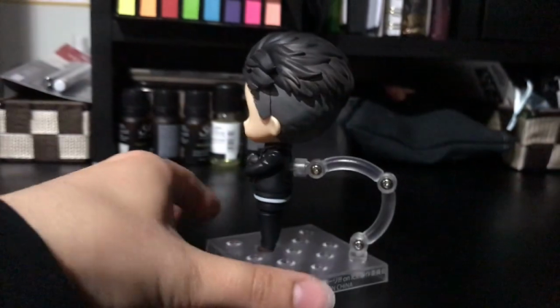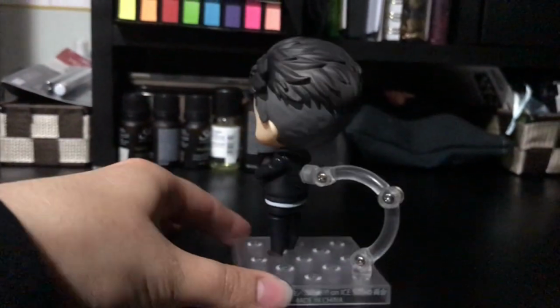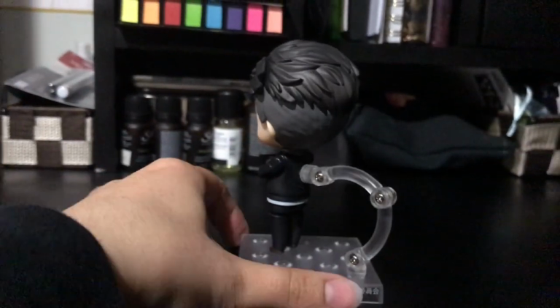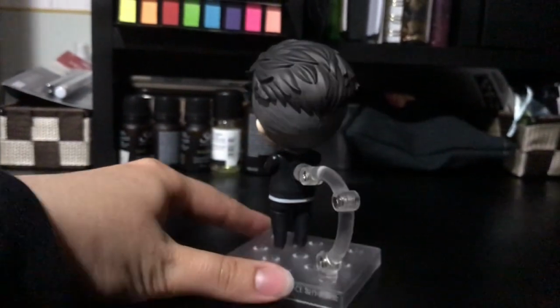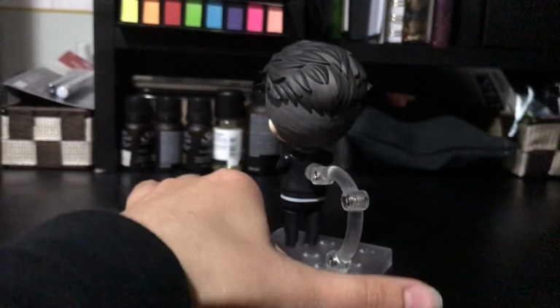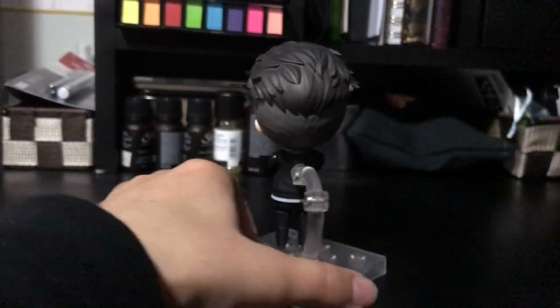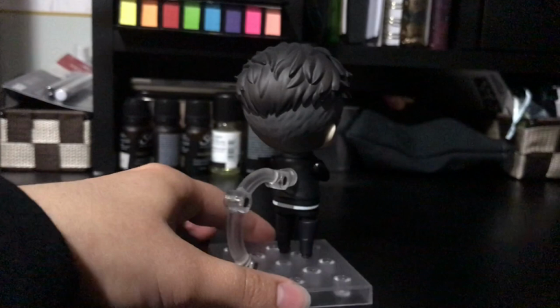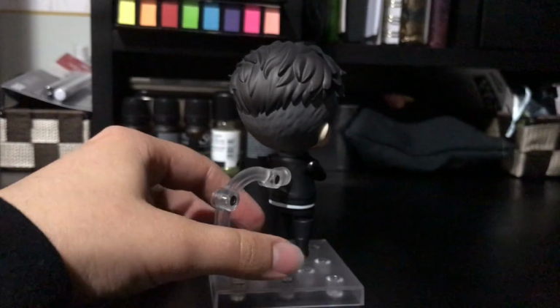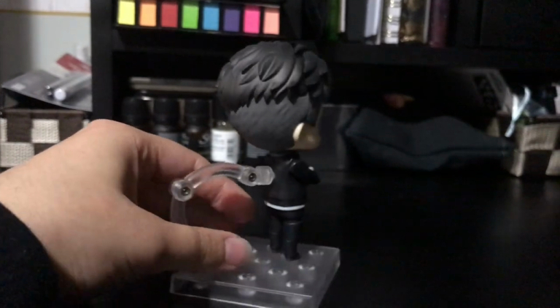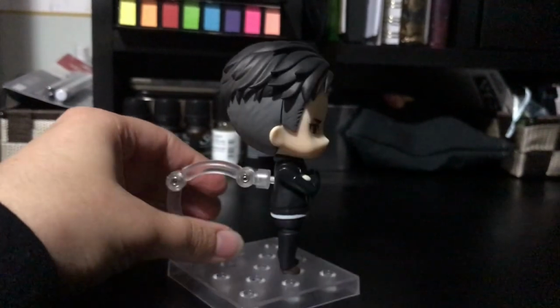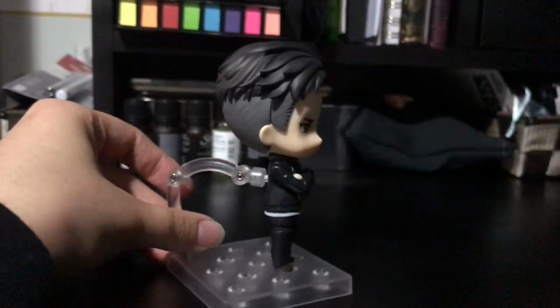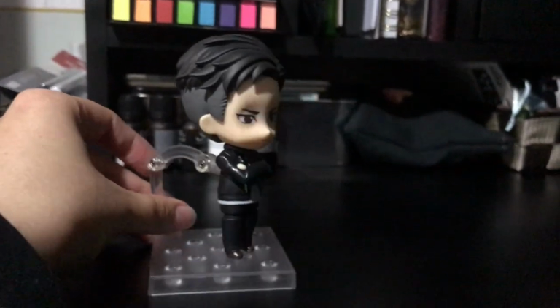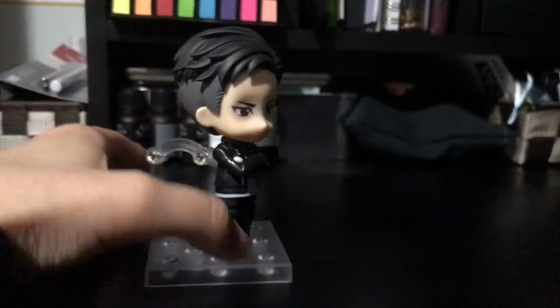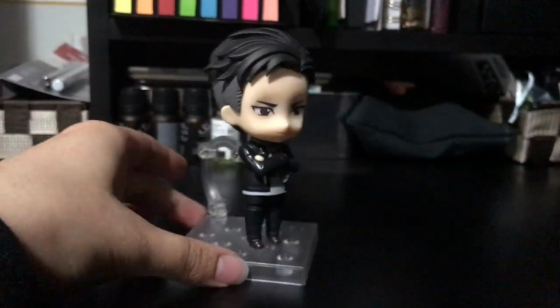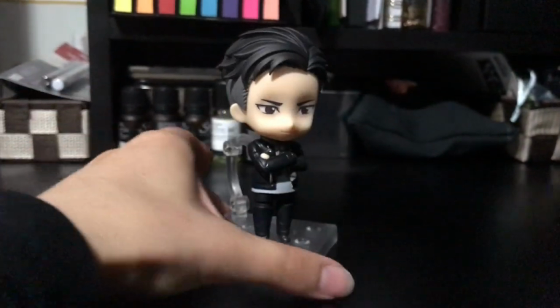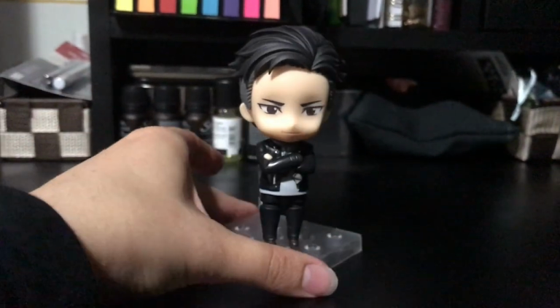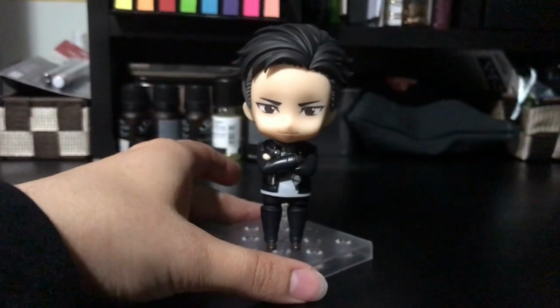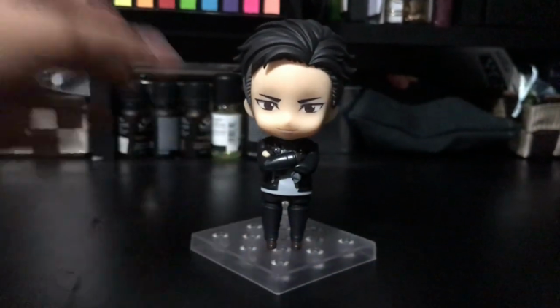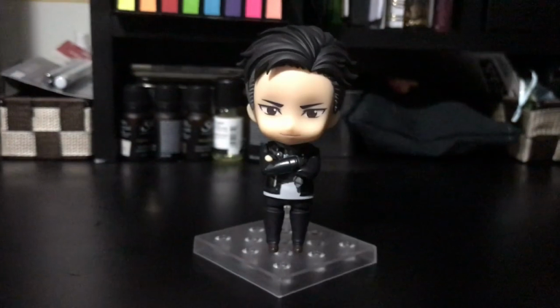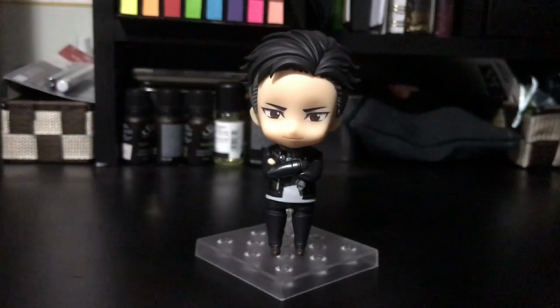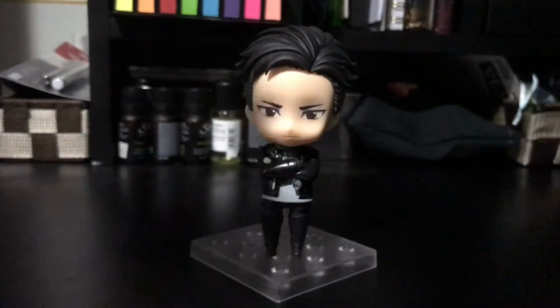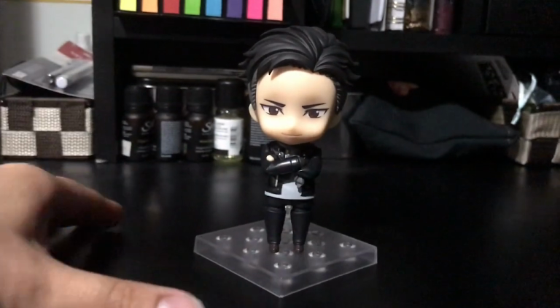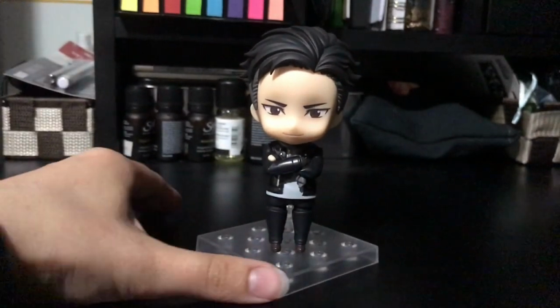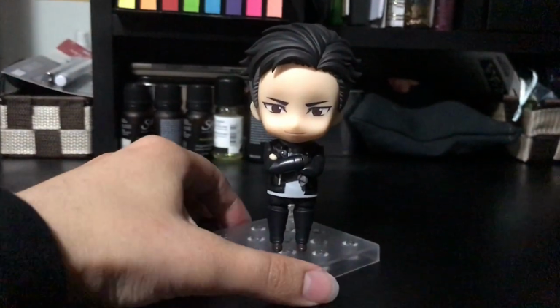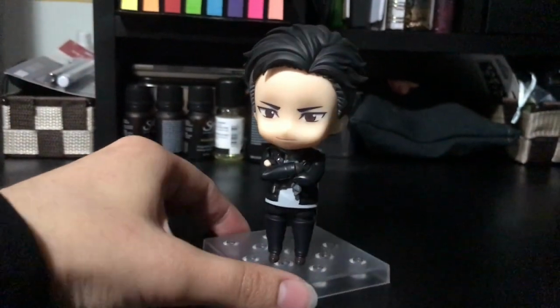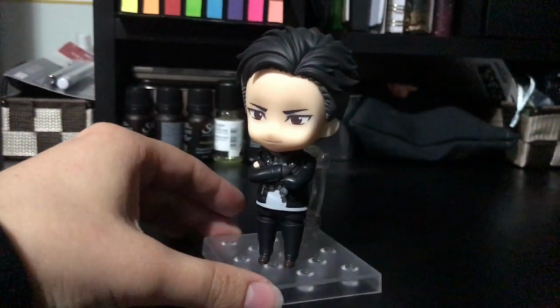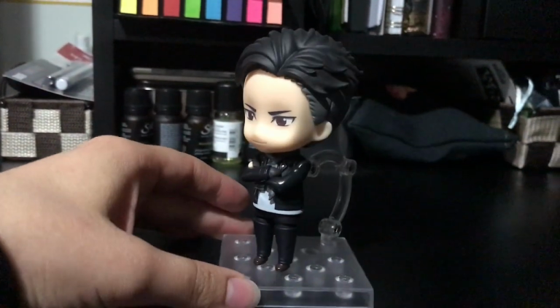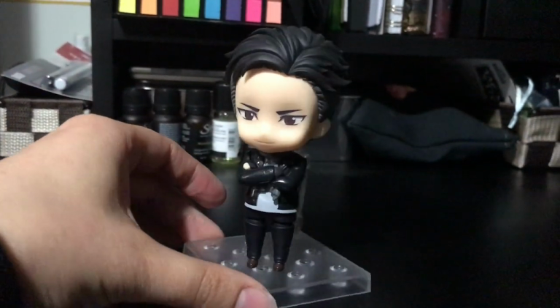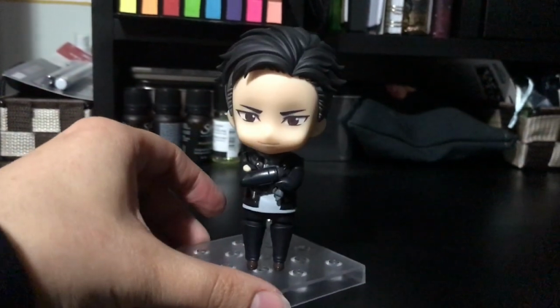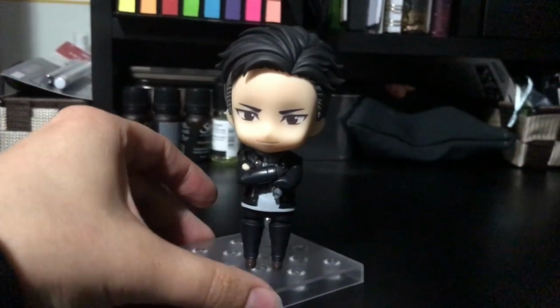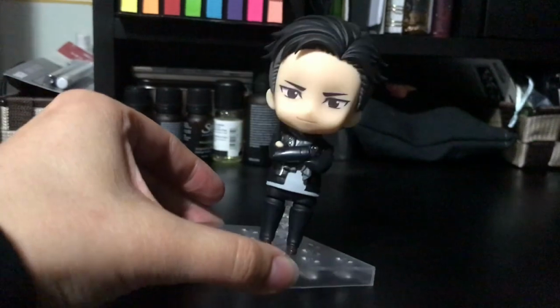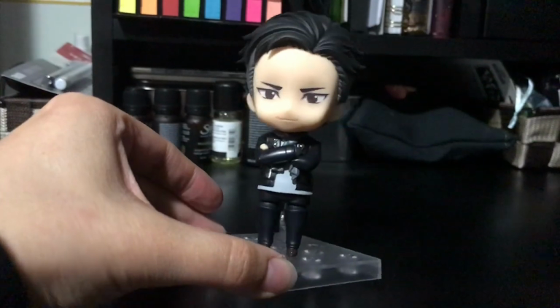Do another little 360 for you guys. And that's pretty much it. I don't really have too much to say about him. I don't have any complaints or anything. Turned out super good.